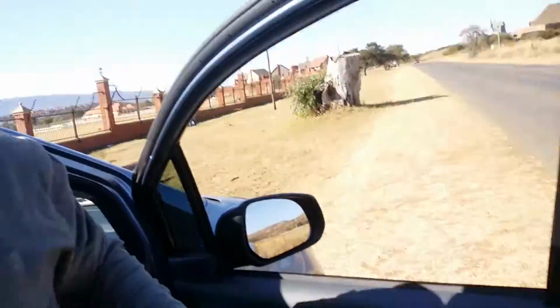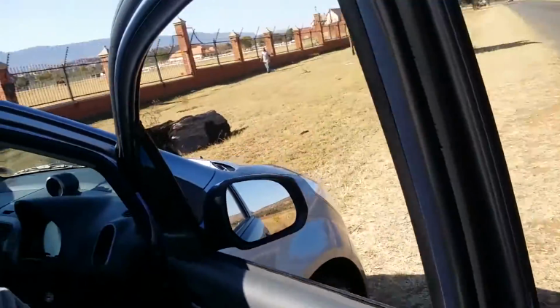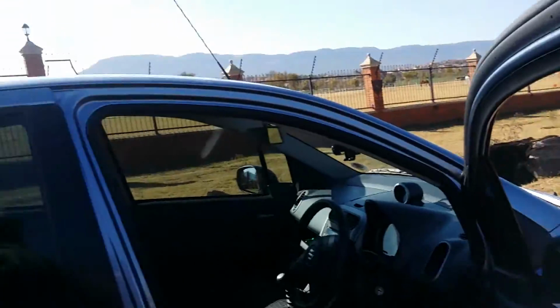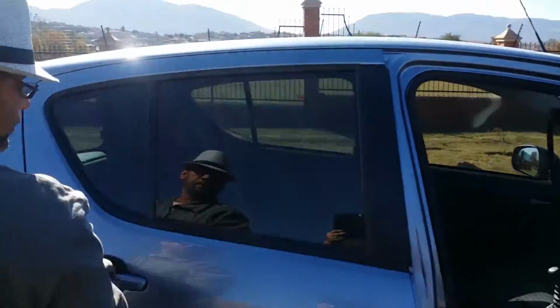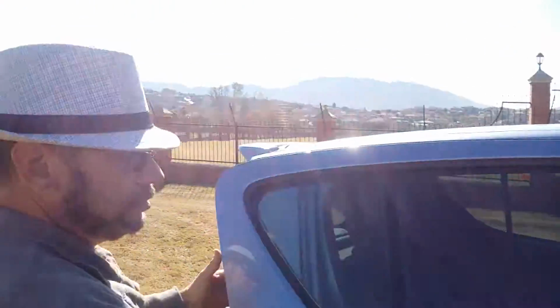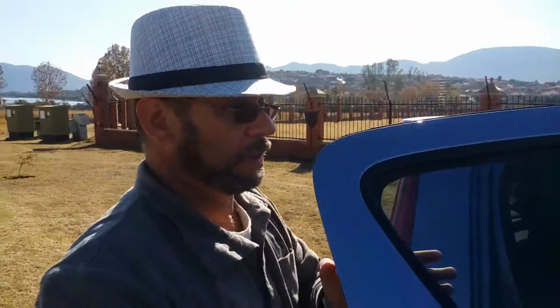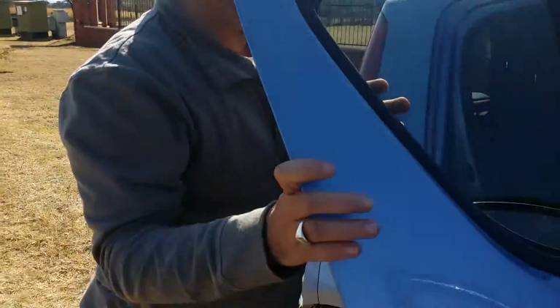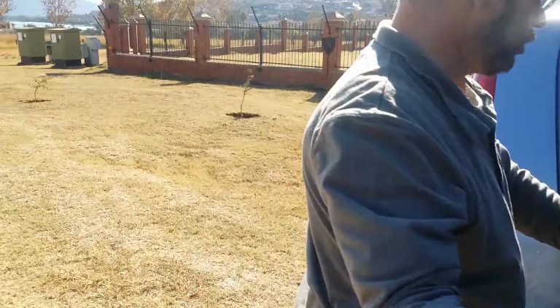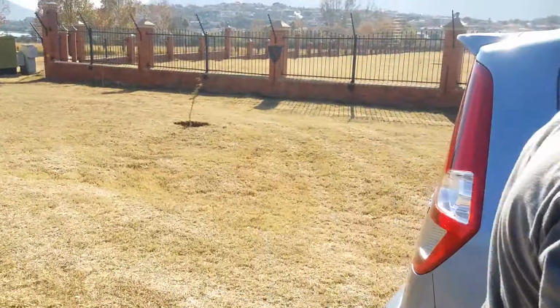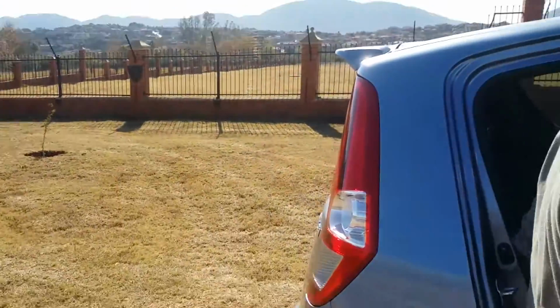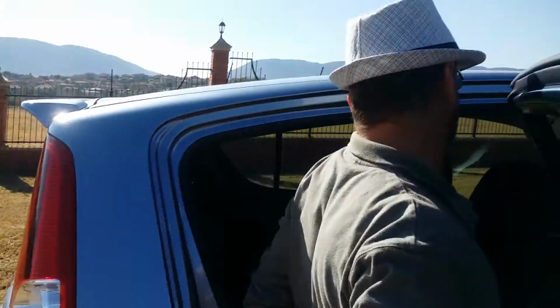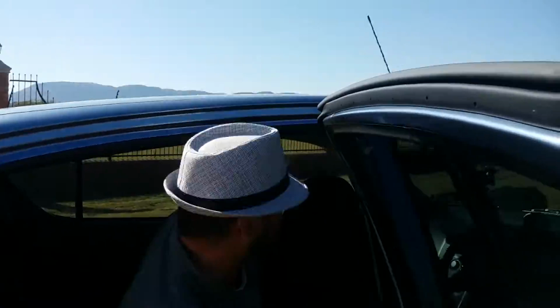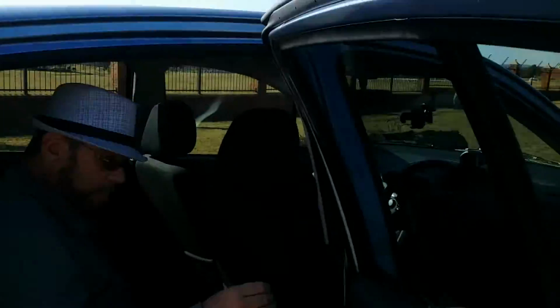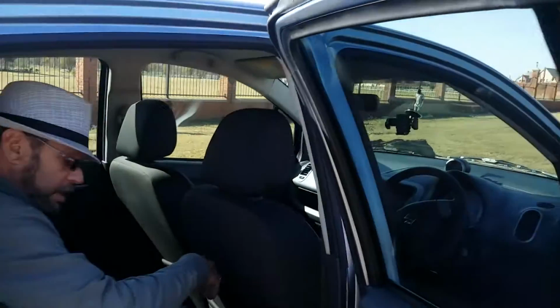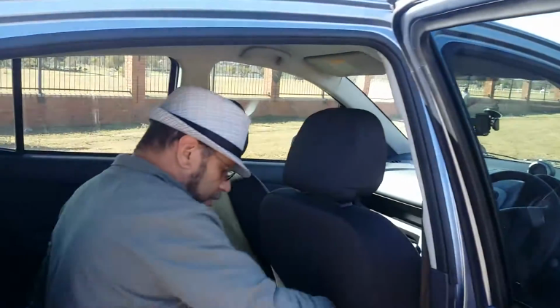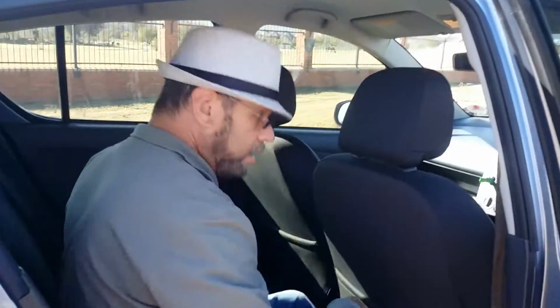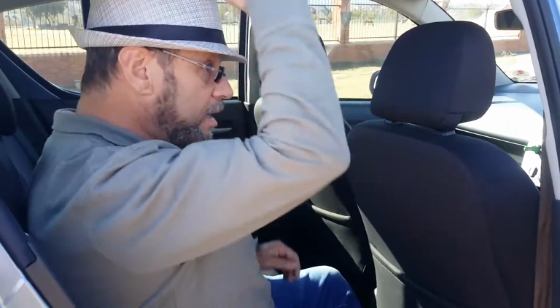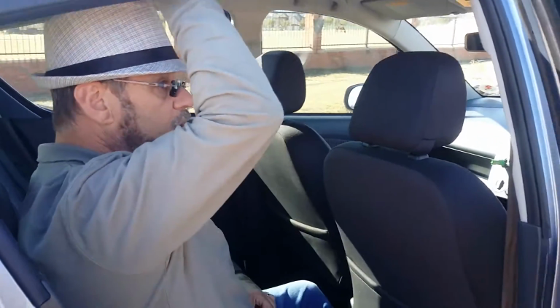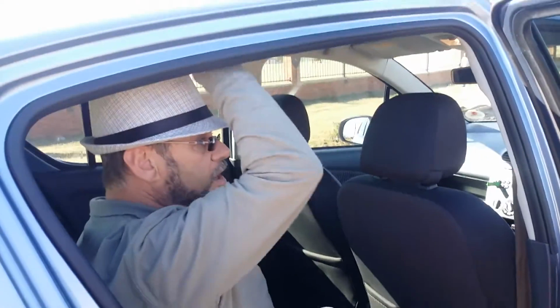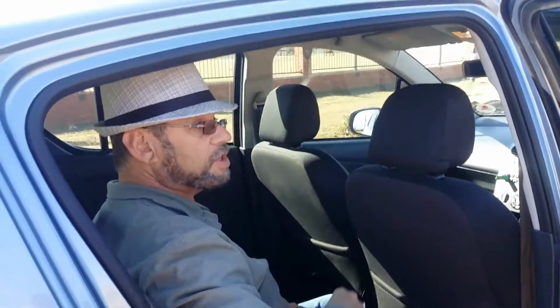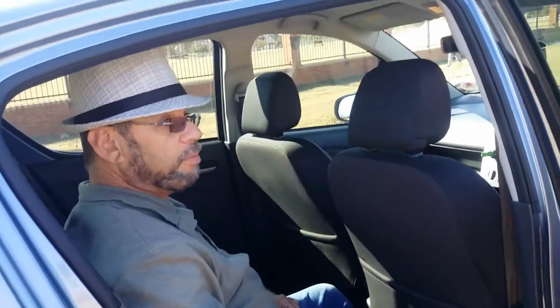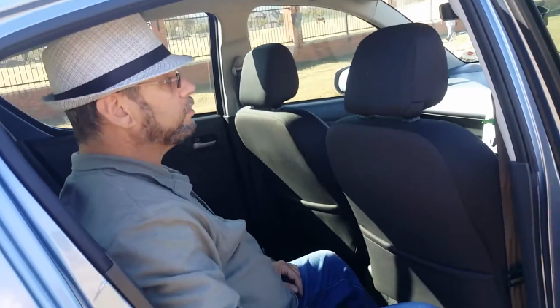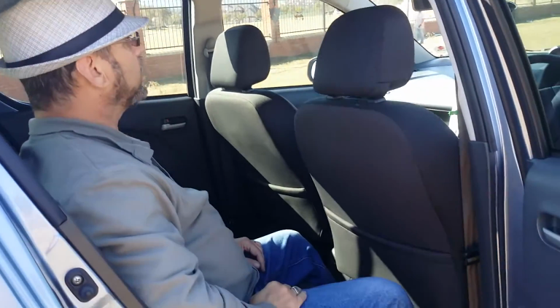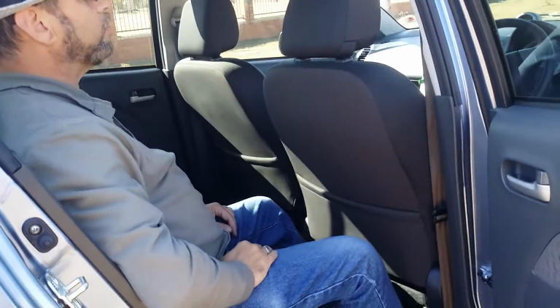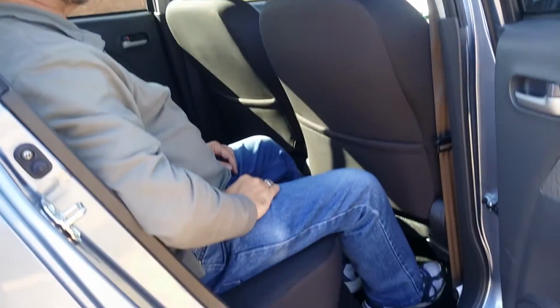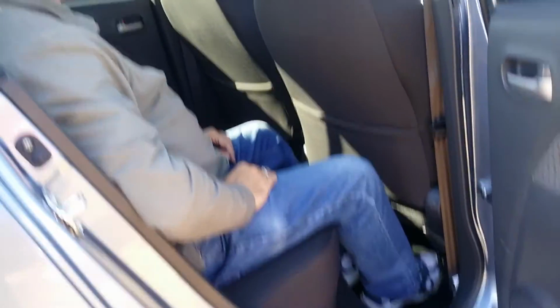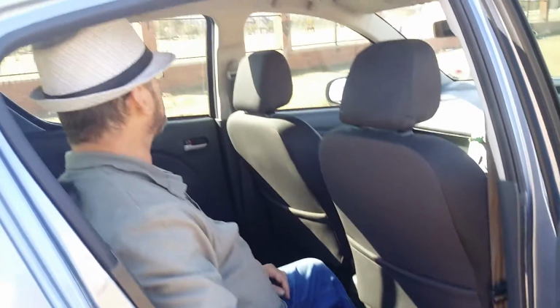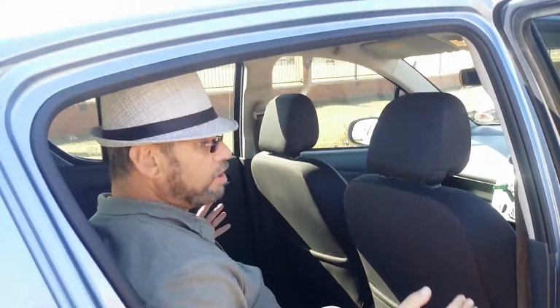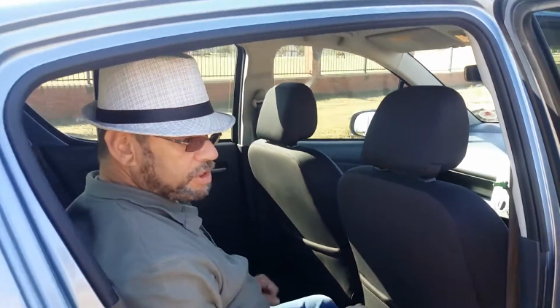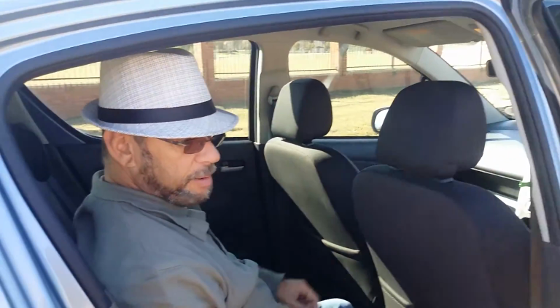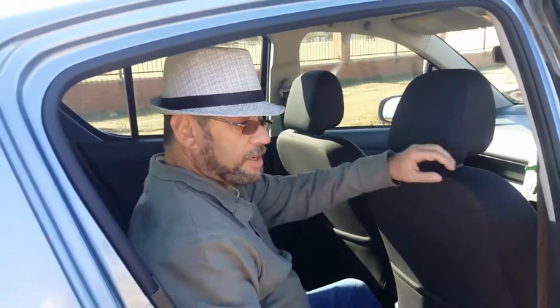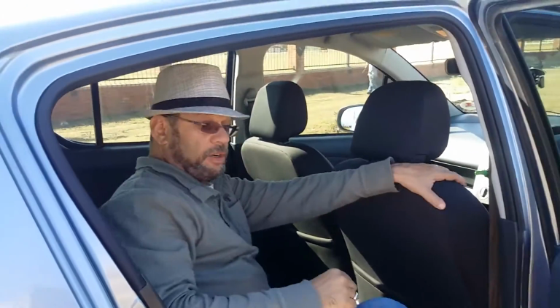Let's take a look at the back seat. For the fact that it is a smaller car, there's plenty of legroom in the back. And importantly, lots of headroom. That's very important — nobody wants to feel cramped in the back seat of the car.